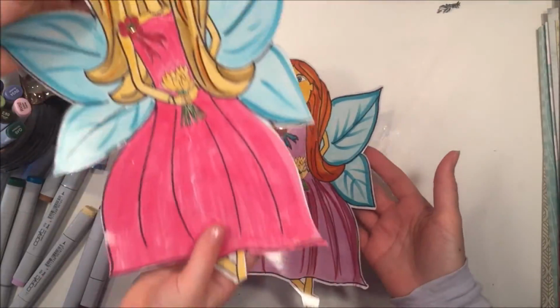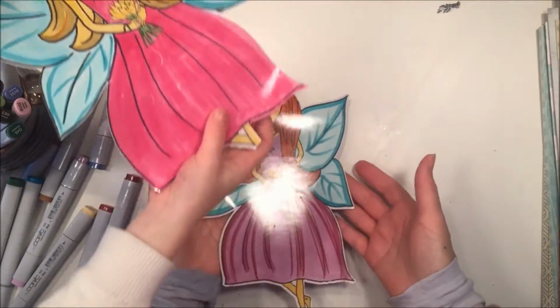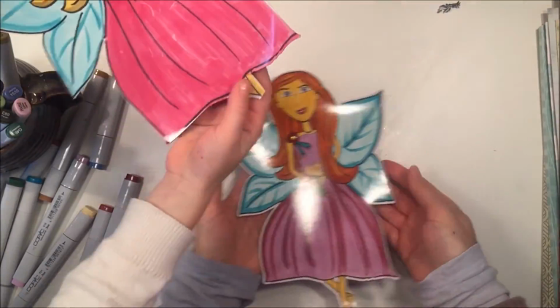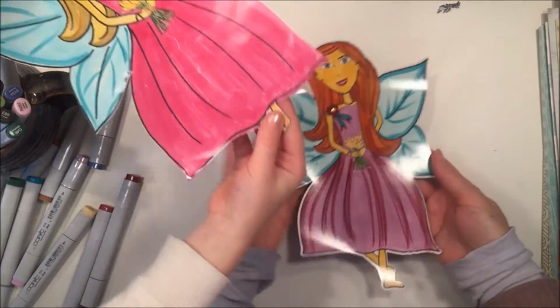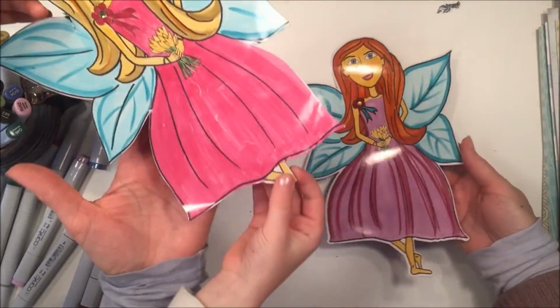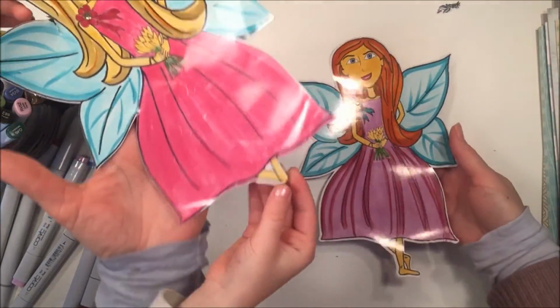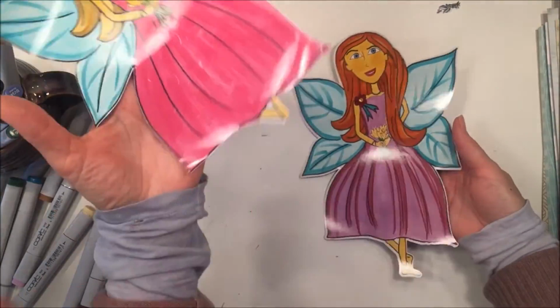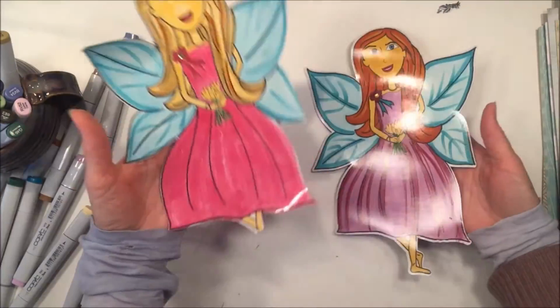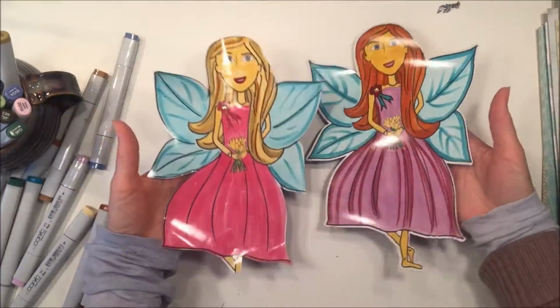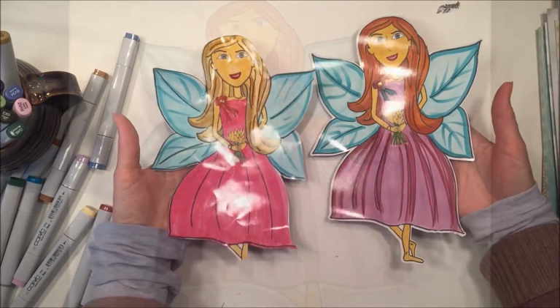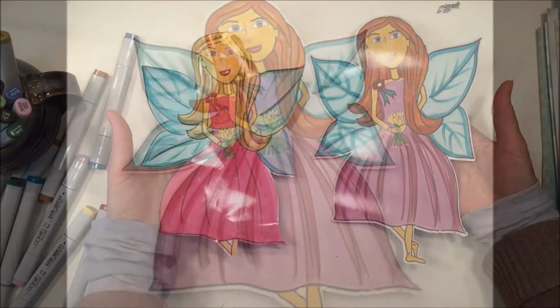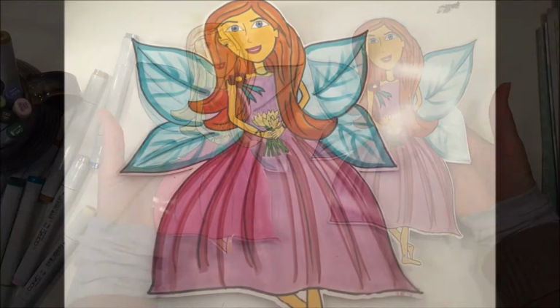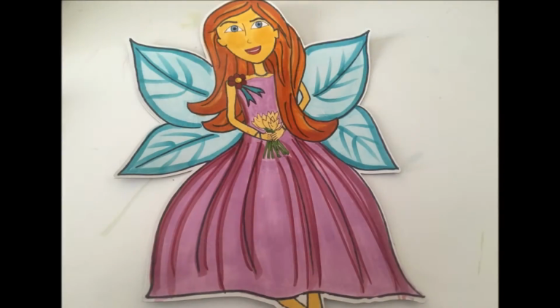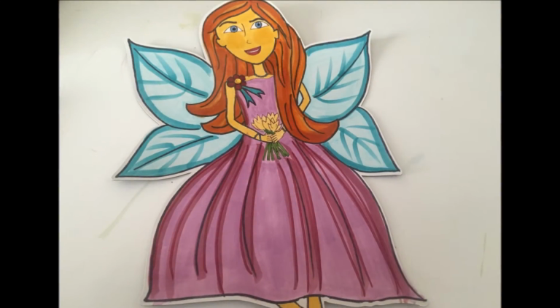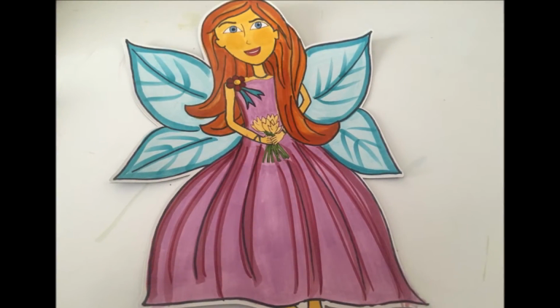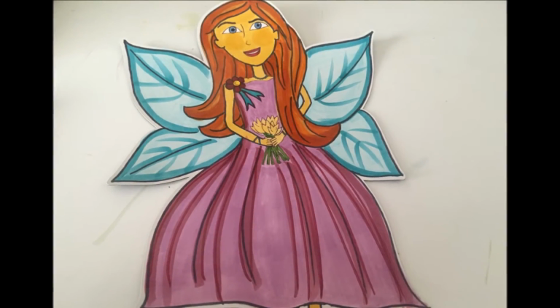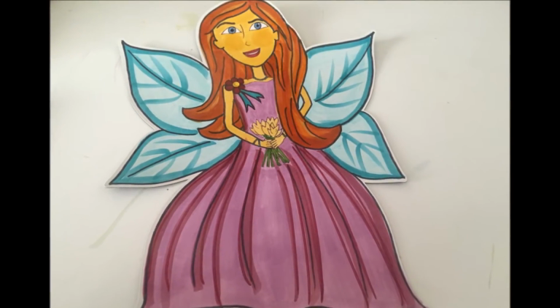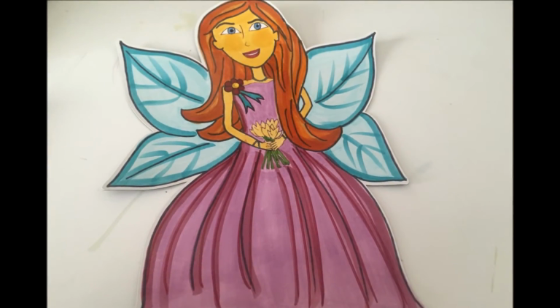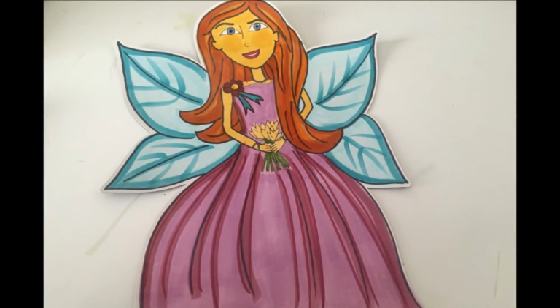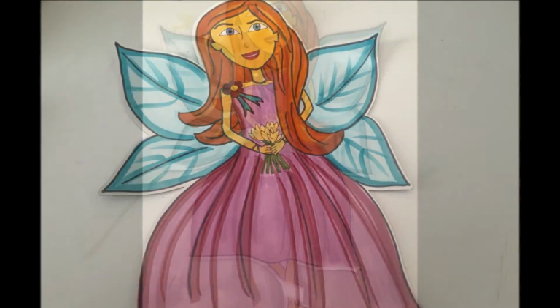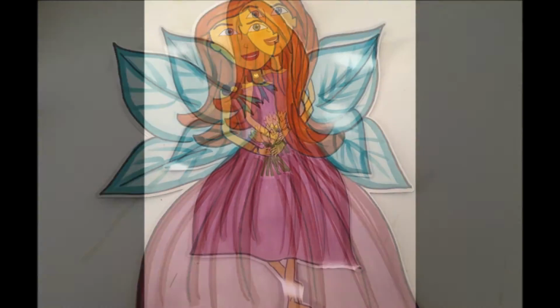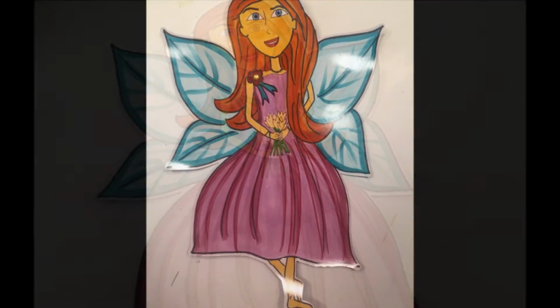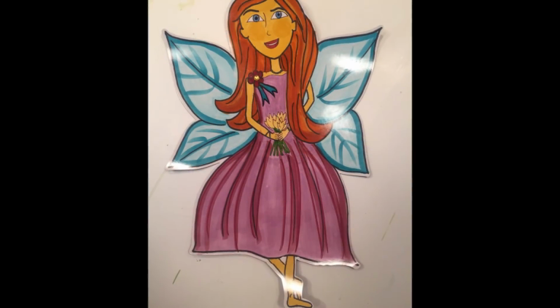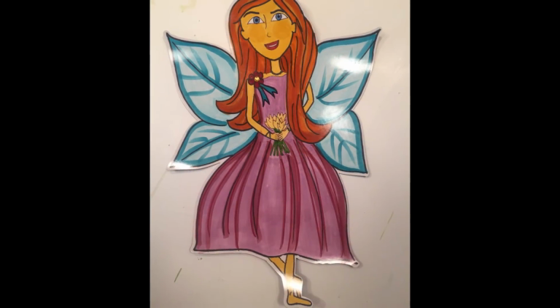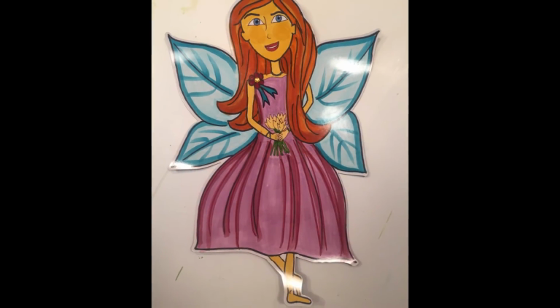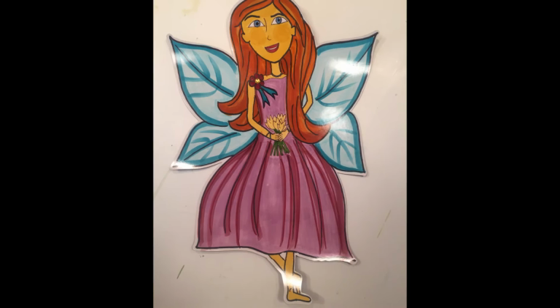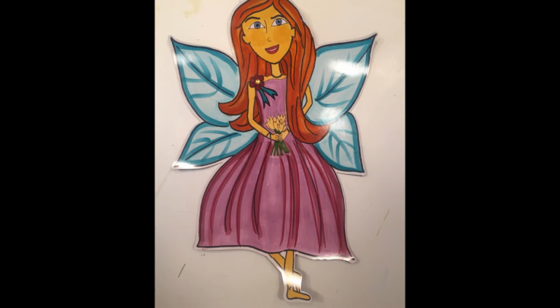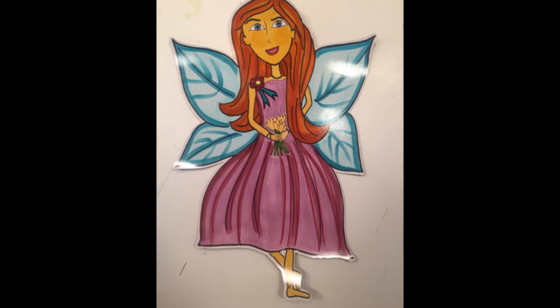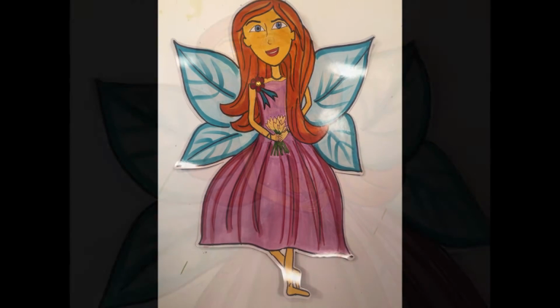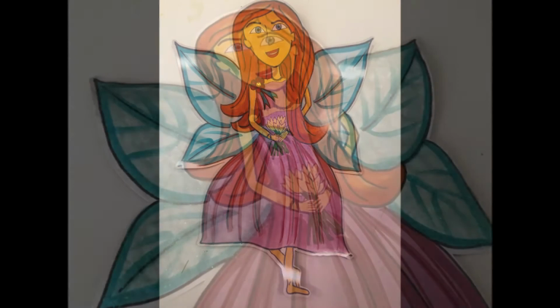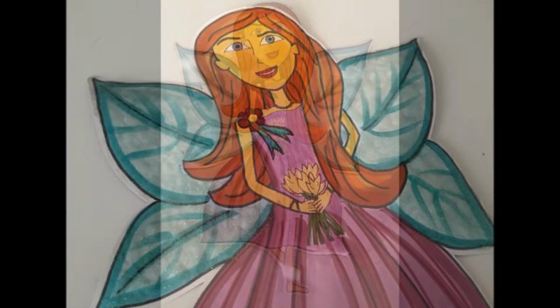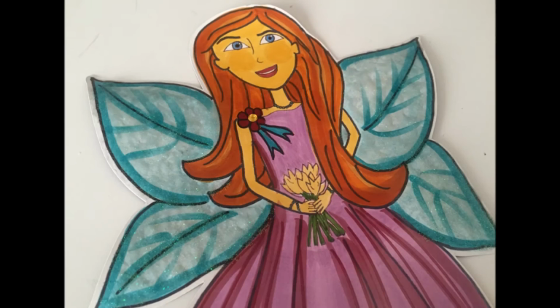She's just getting in there showing you the other version, which you can see after this portion of the video. You can see the other one at the end.